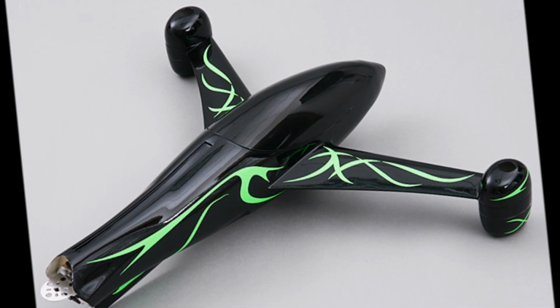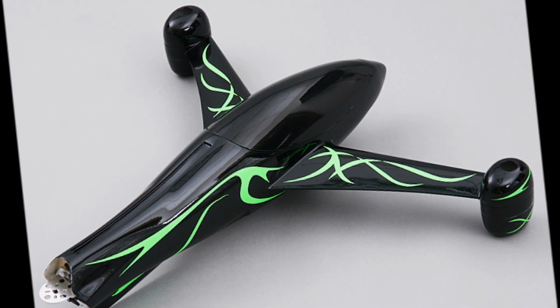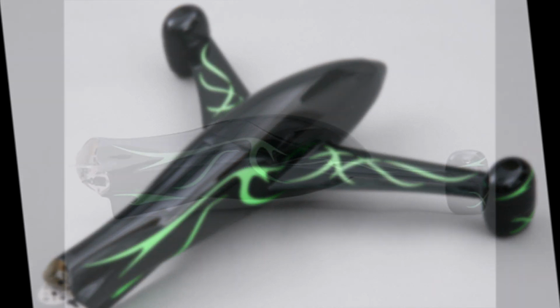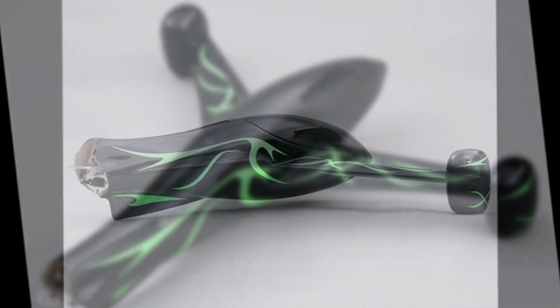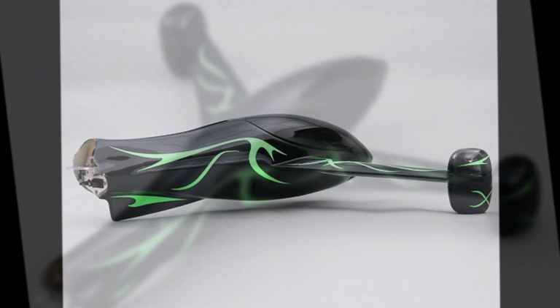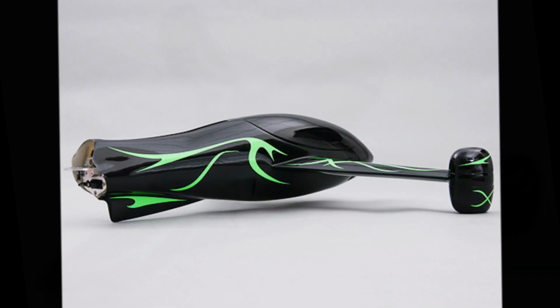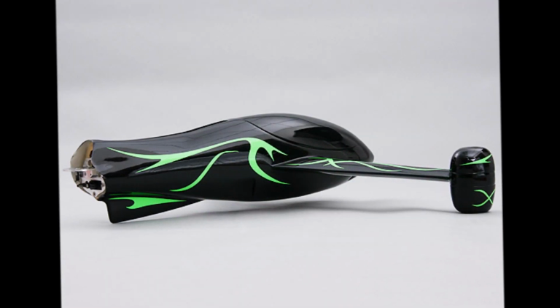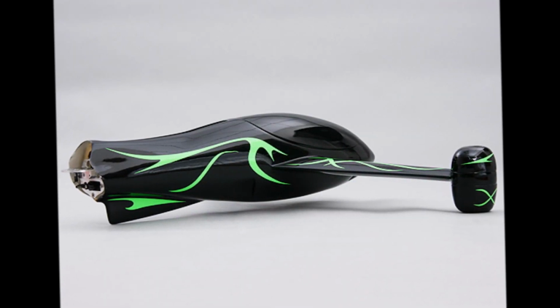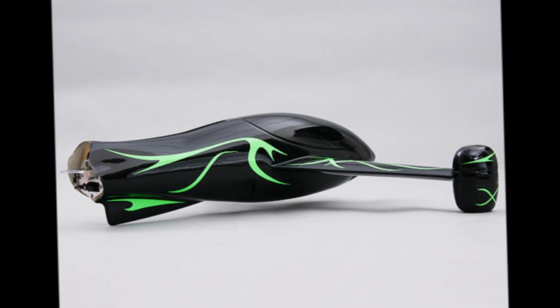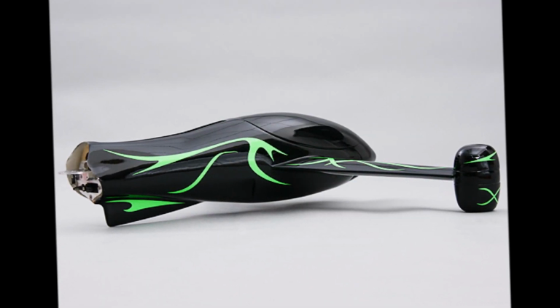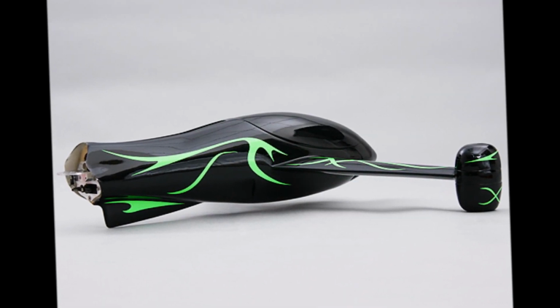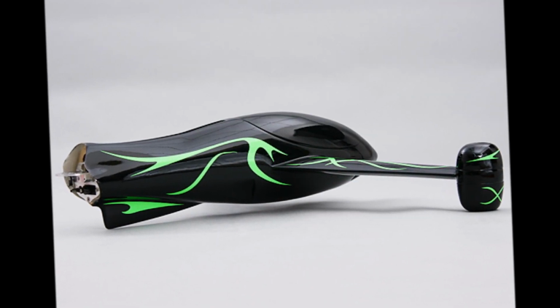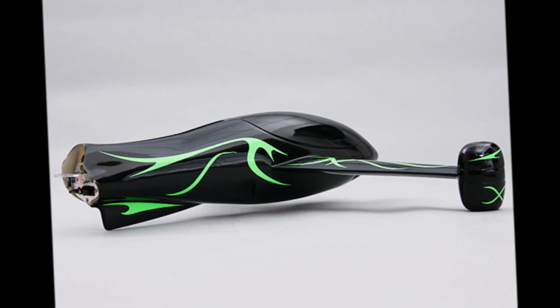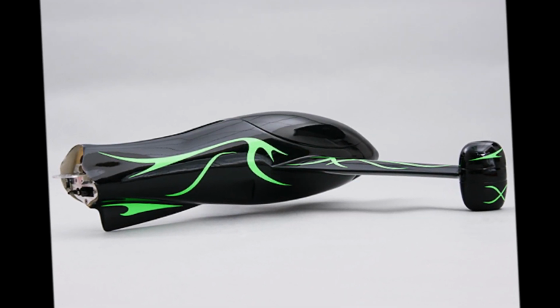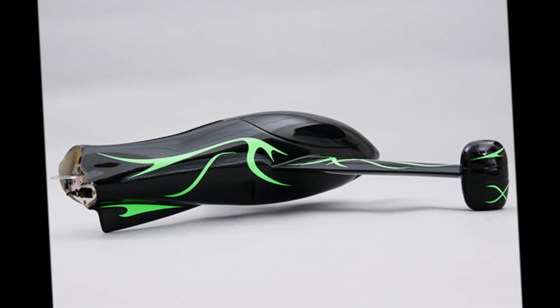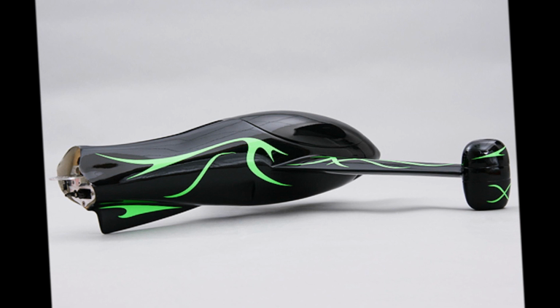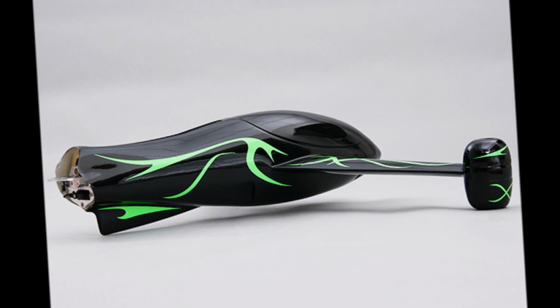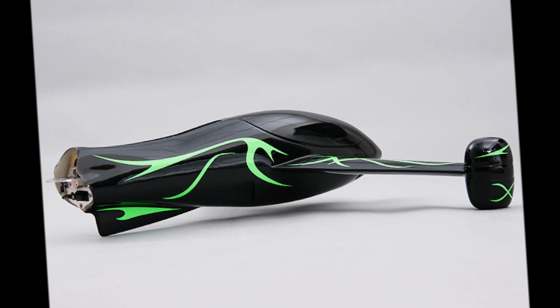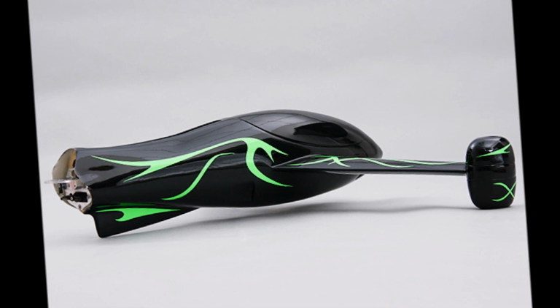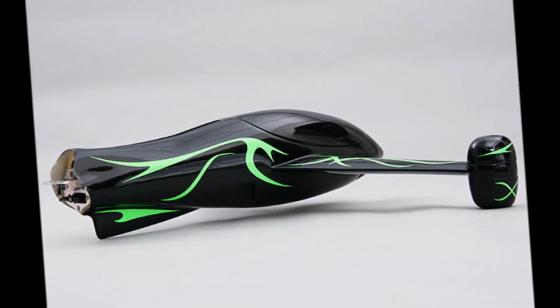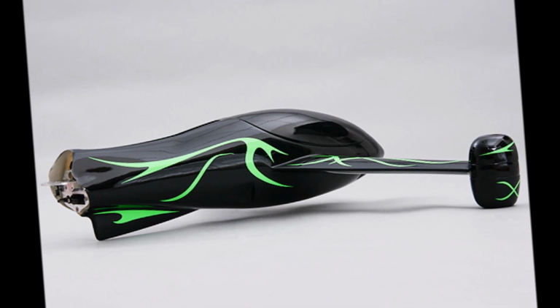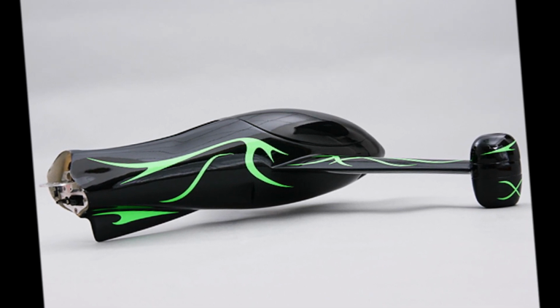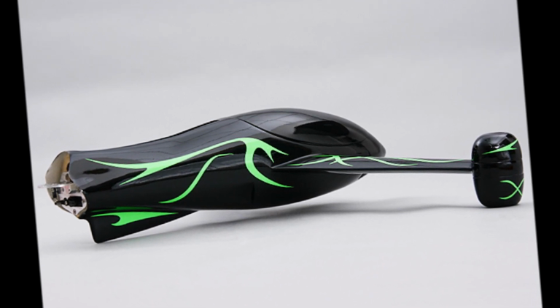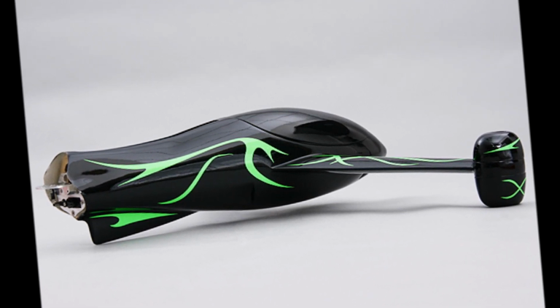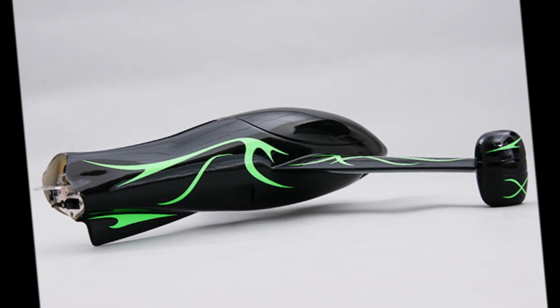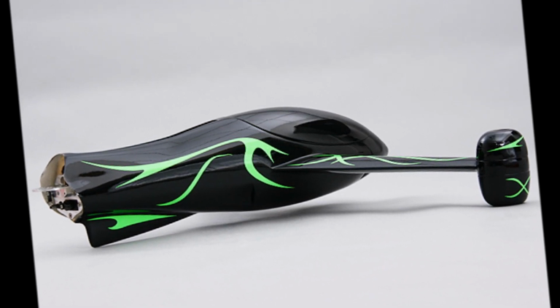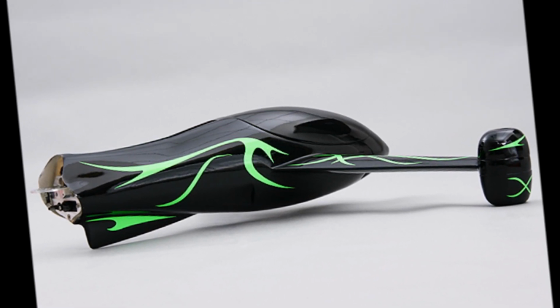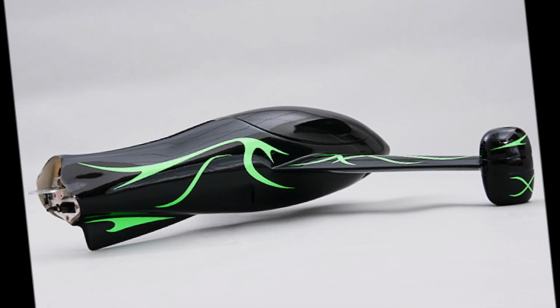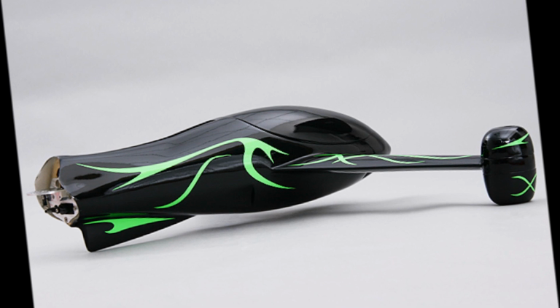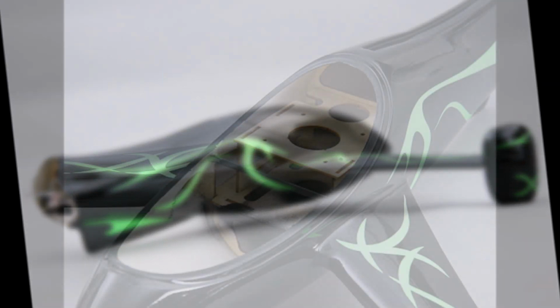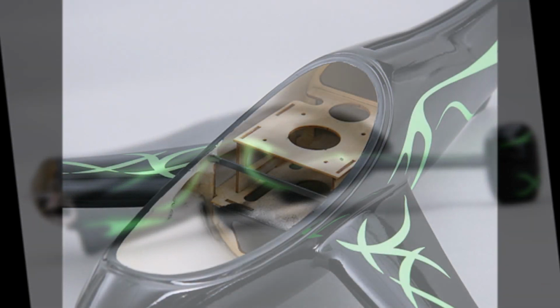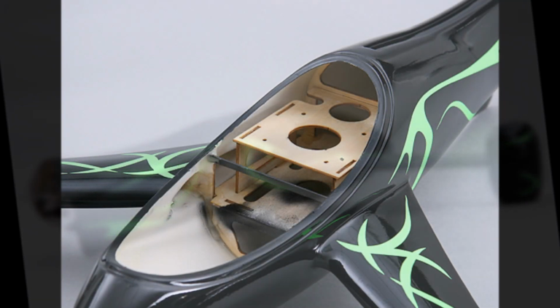It even features mounting grooves for LED light strips on the bottom and the top, making it perfect to set up for night flying. The frame arrives in kit form with all of the required hardware included.